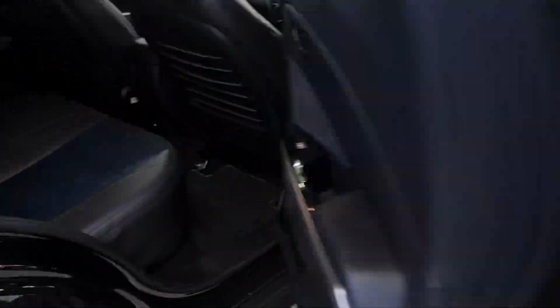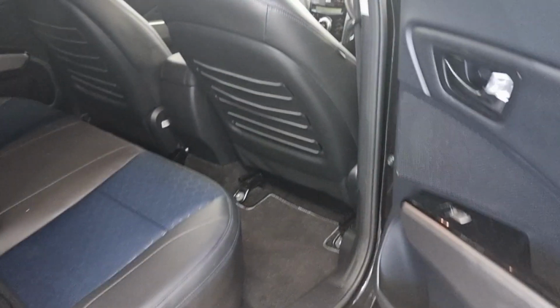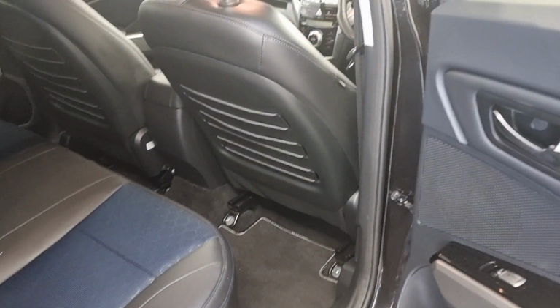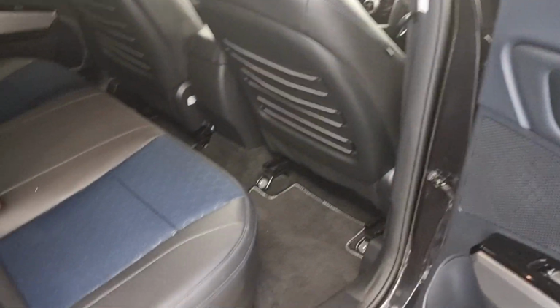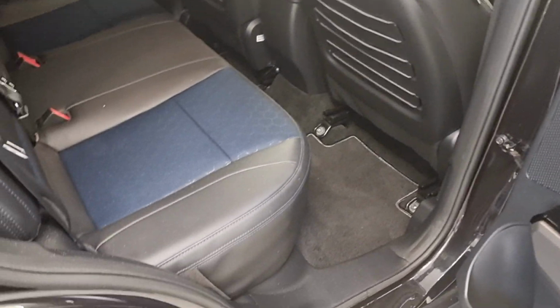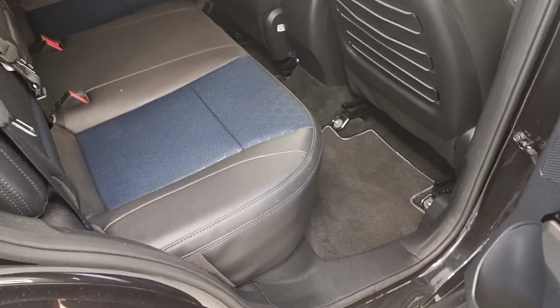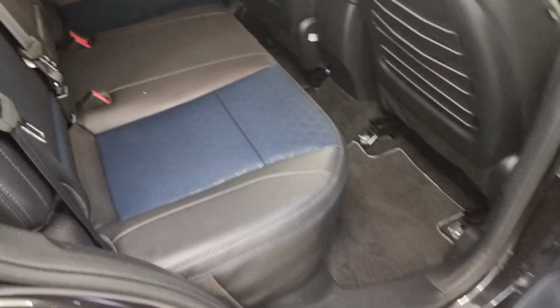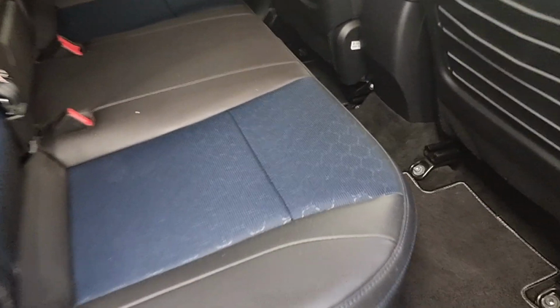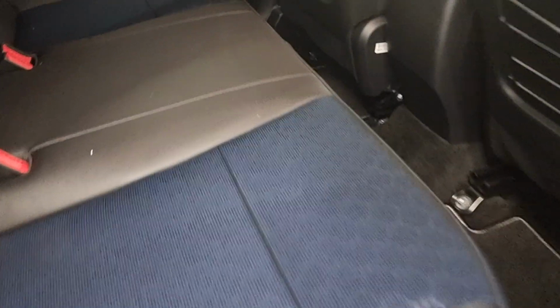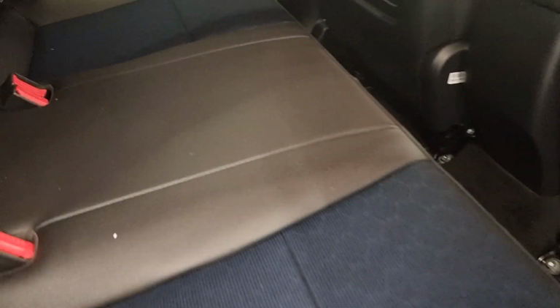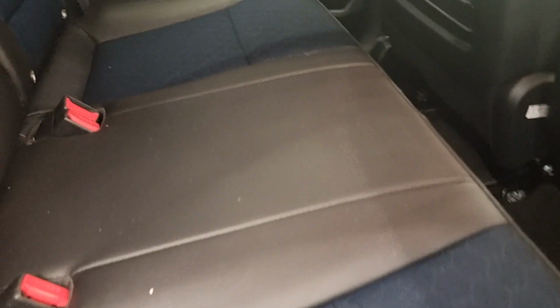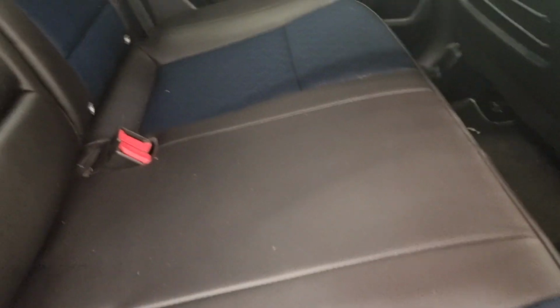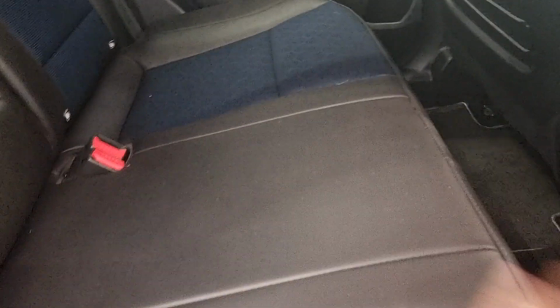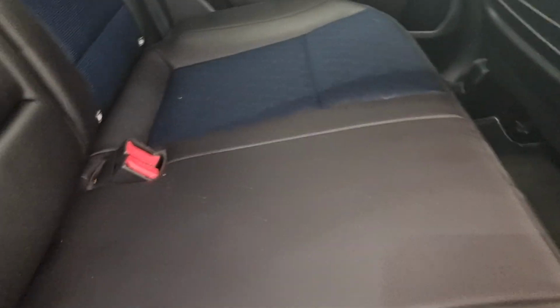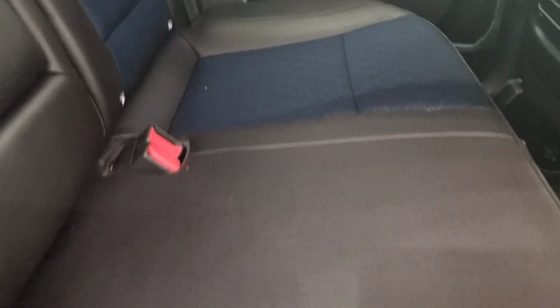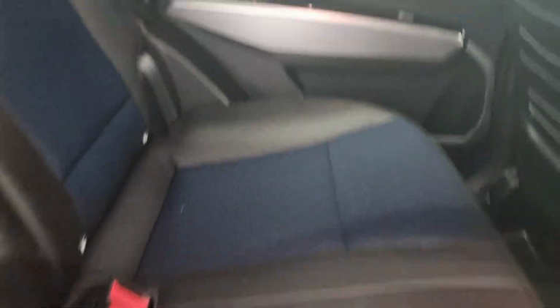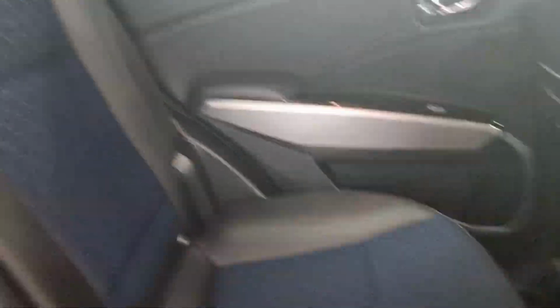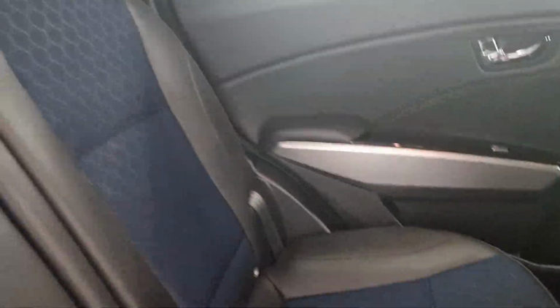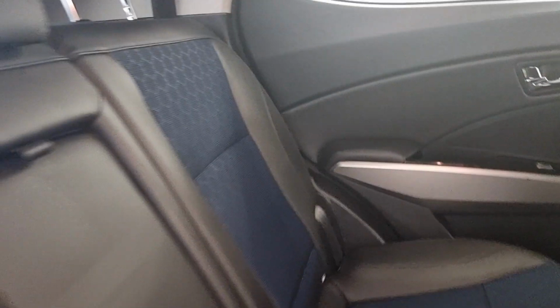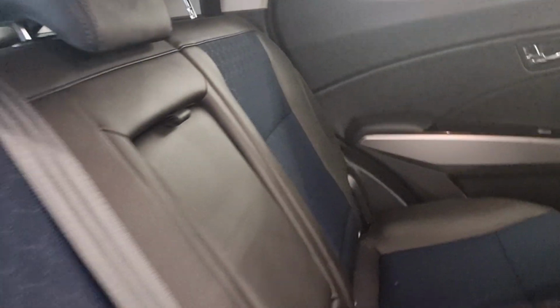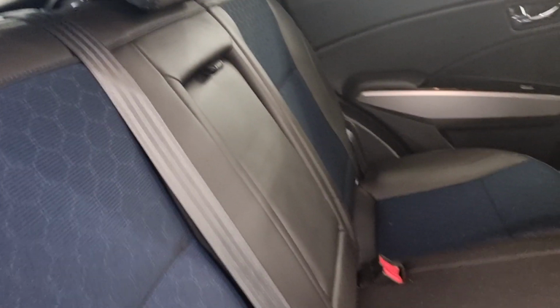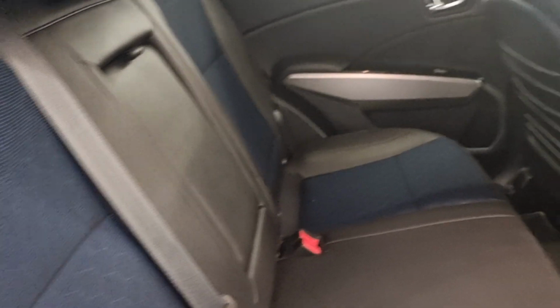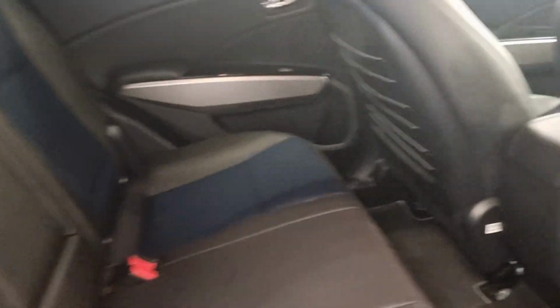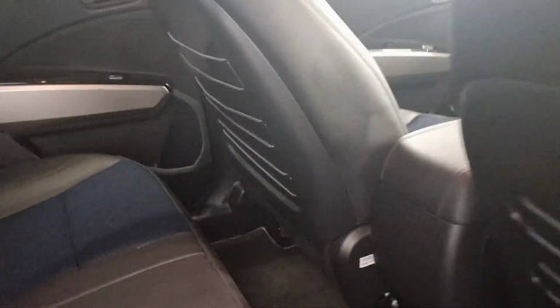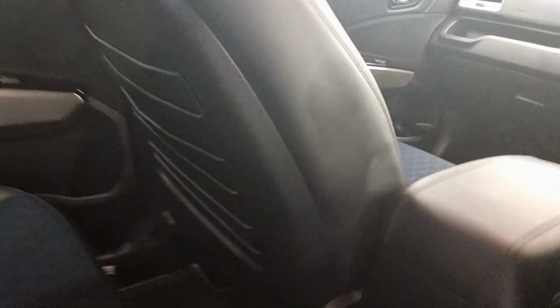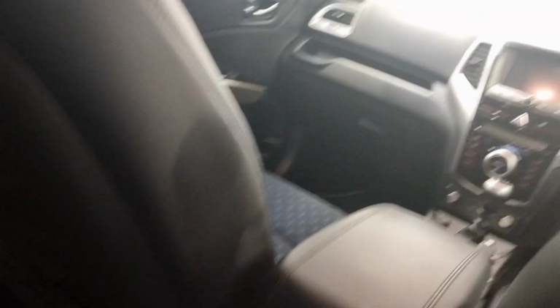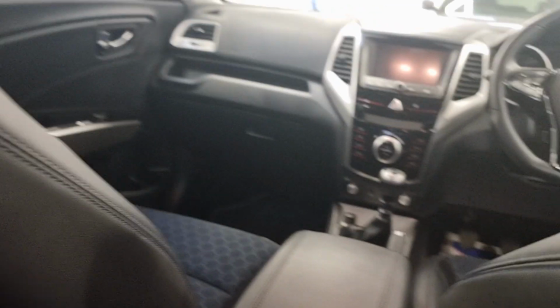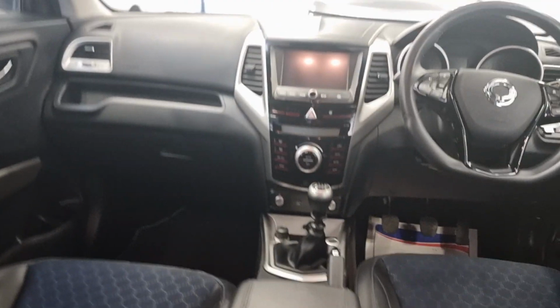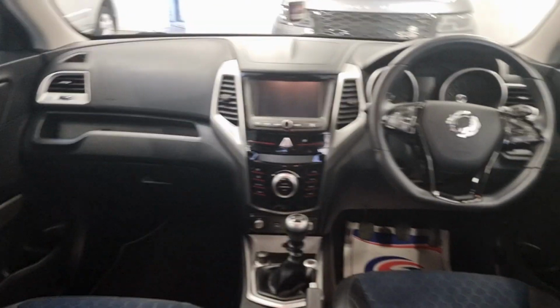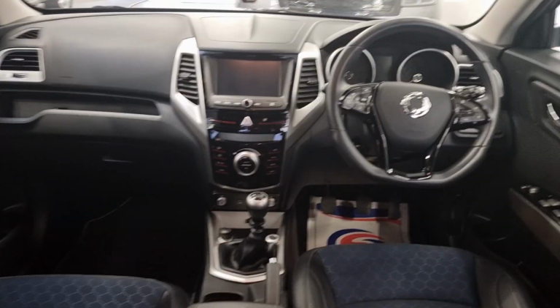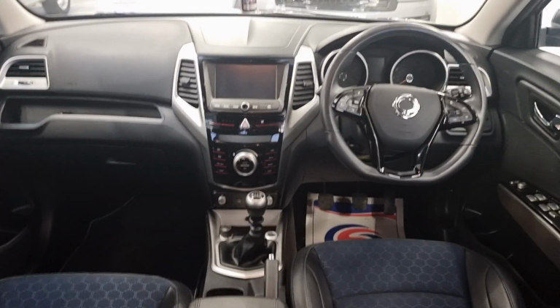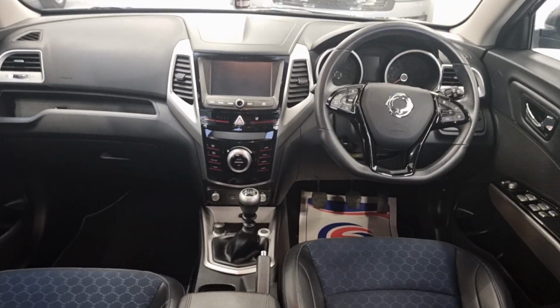Coming onto the rear seats — these seats don't really look like they've been sat in. It is going to get another clean as well, just so you know. They have started the clean but I just wanted to get this video over to you. The front seats are in very good condition.